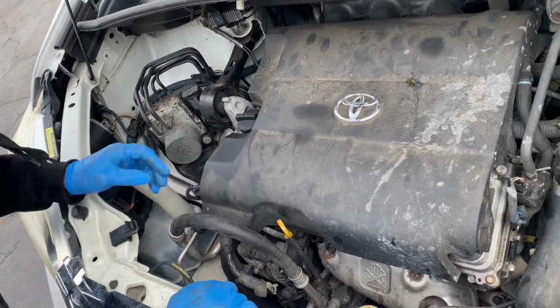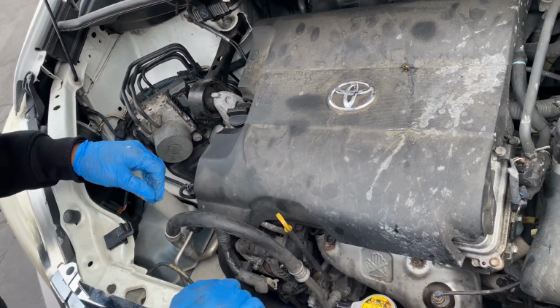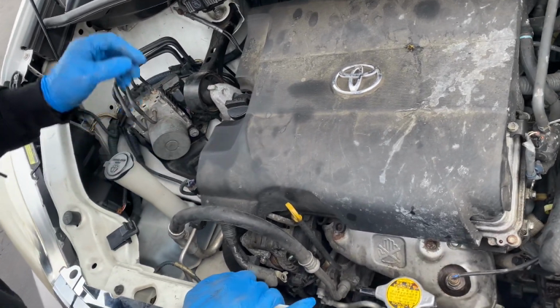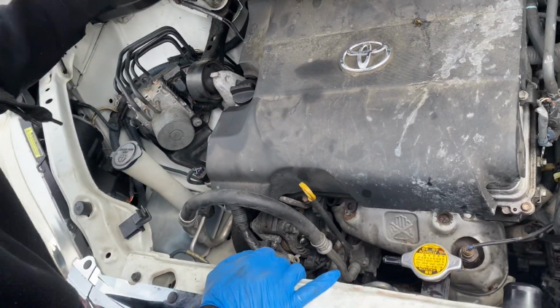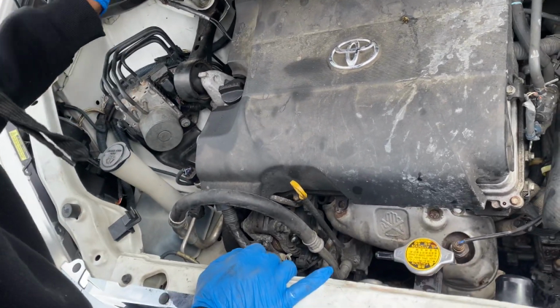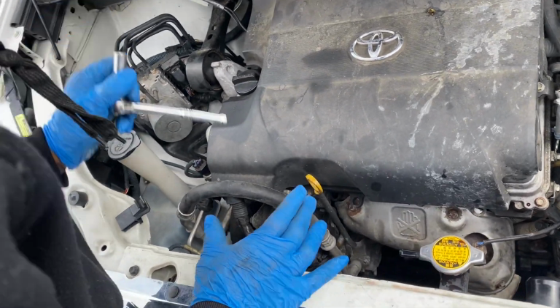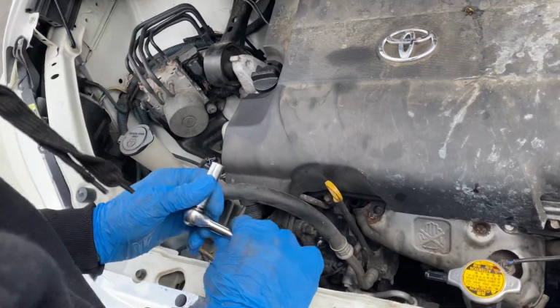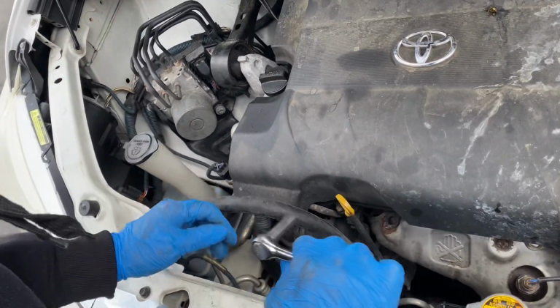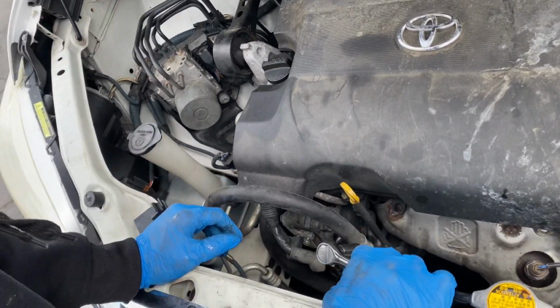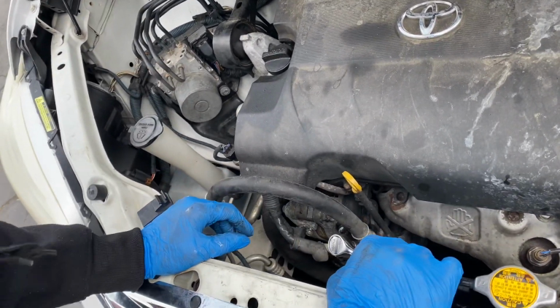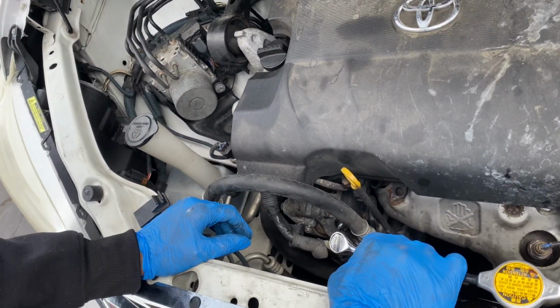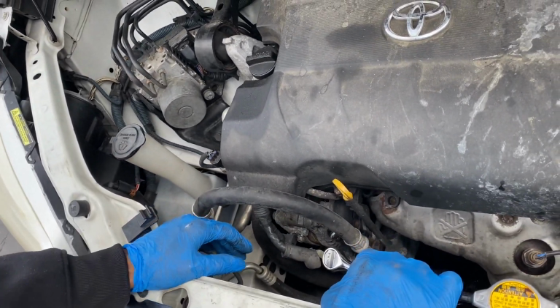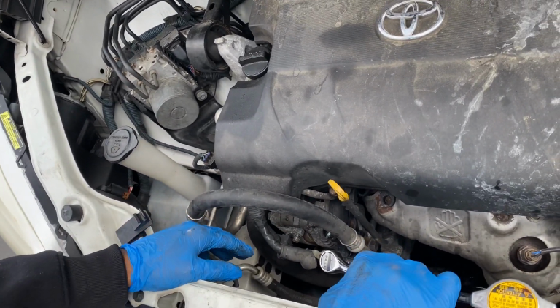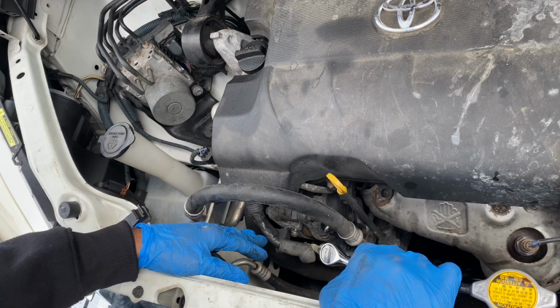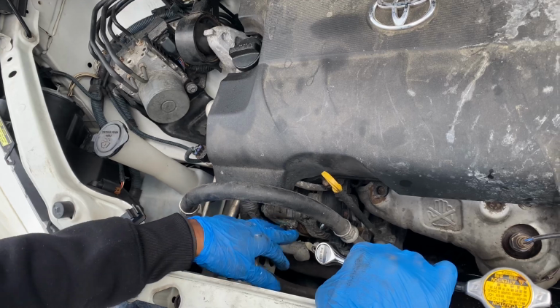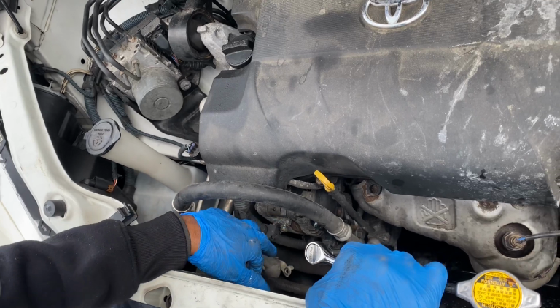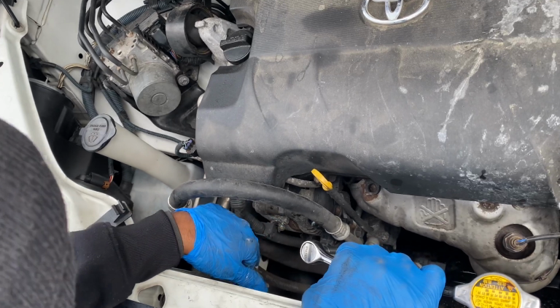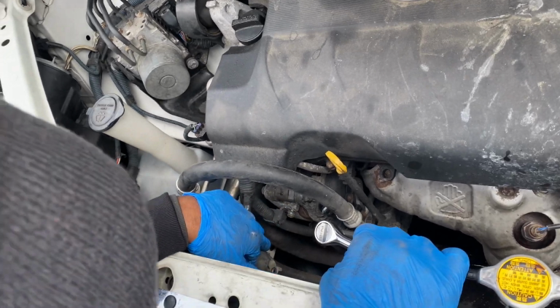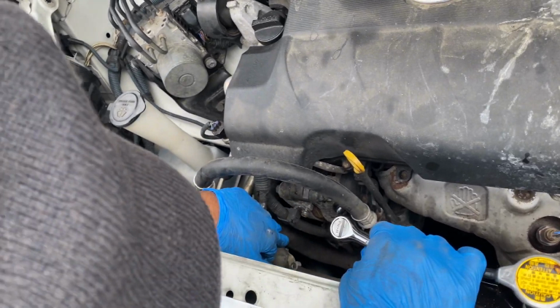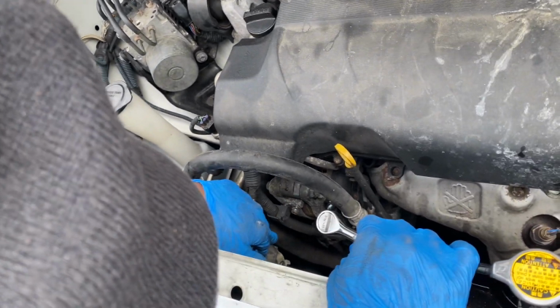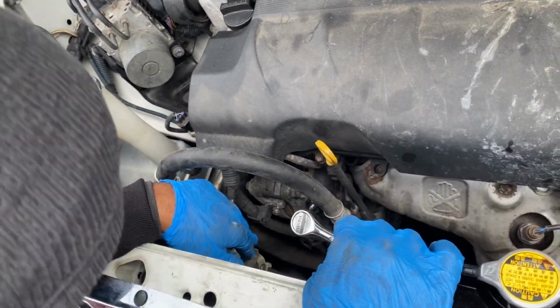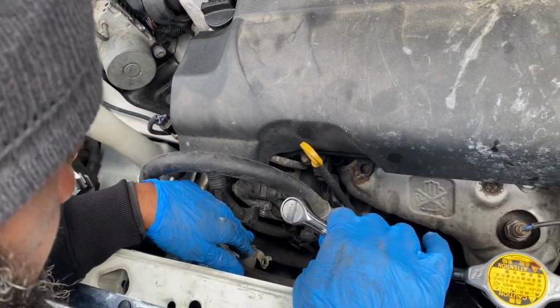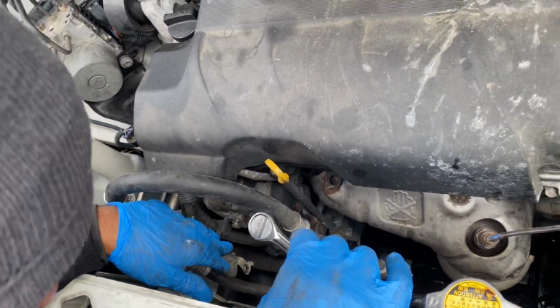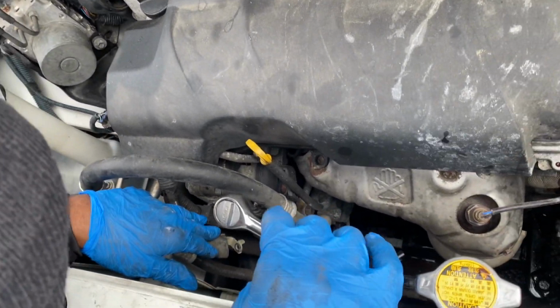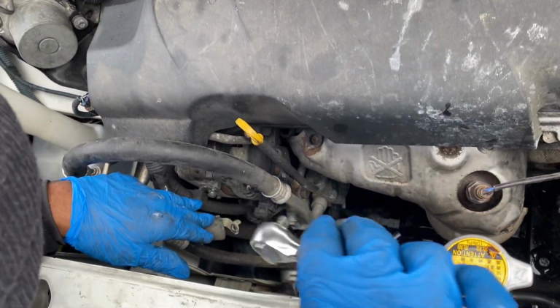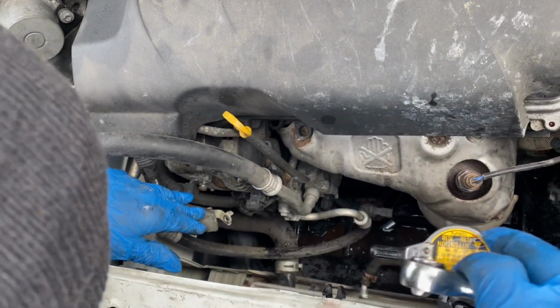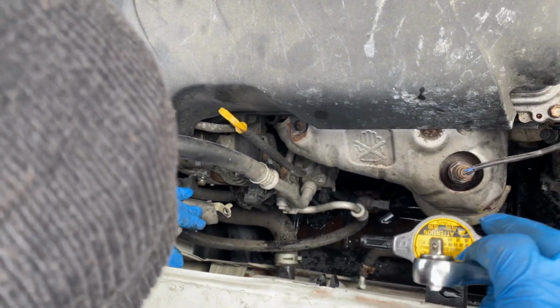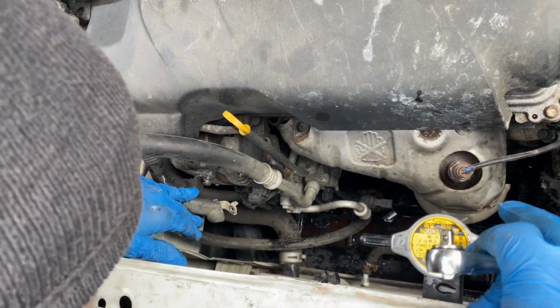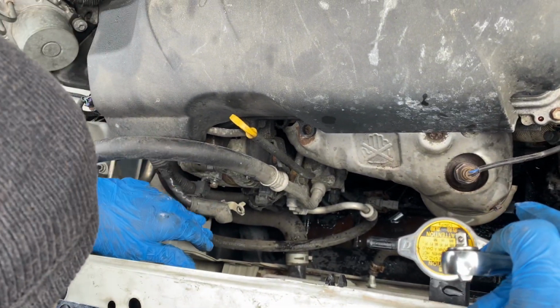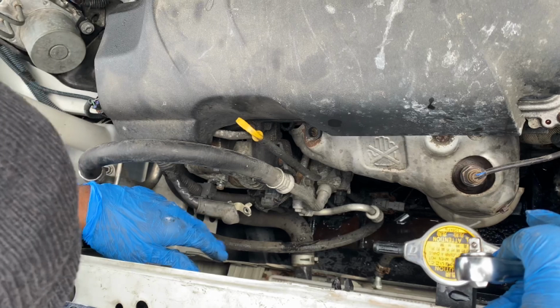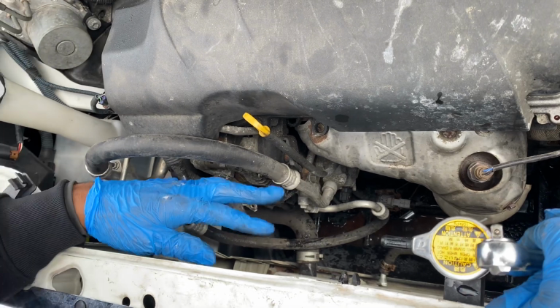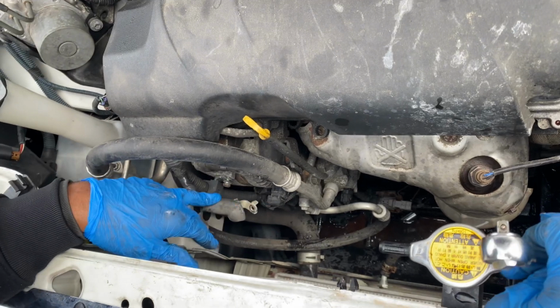I'm disassembling the alternator, which is going to be a 10-millimeter bolt. You're going to have a 10-millimeter, you're going to have a 13 and a 14. I done dropped my socket down there, but it's okay.